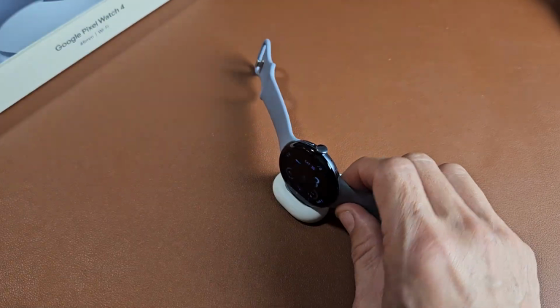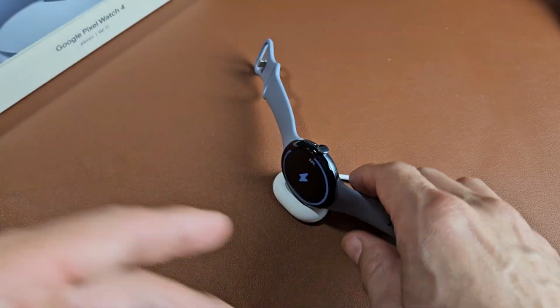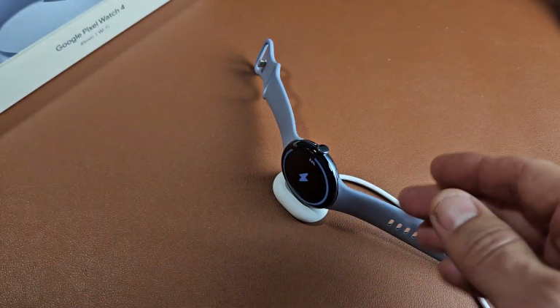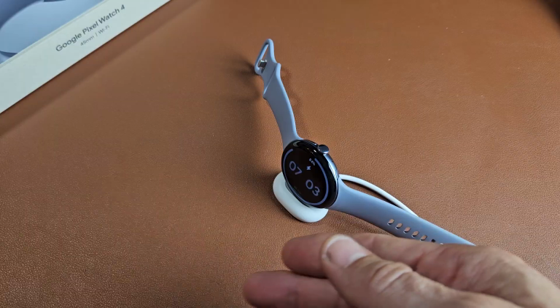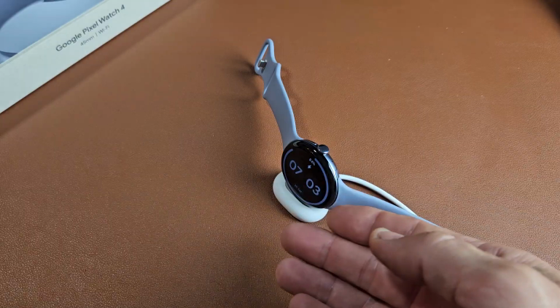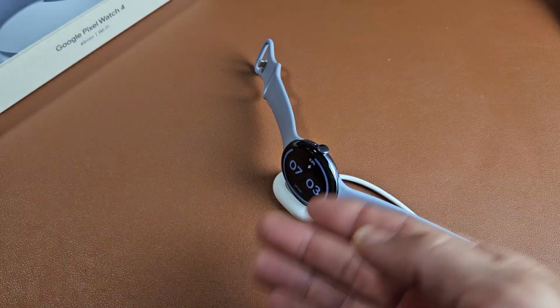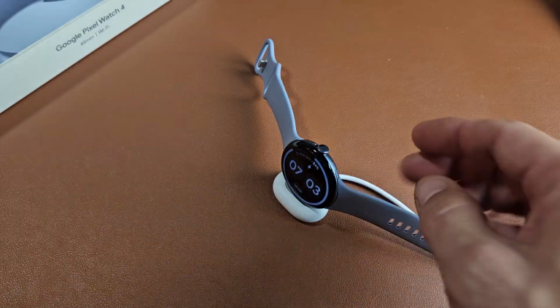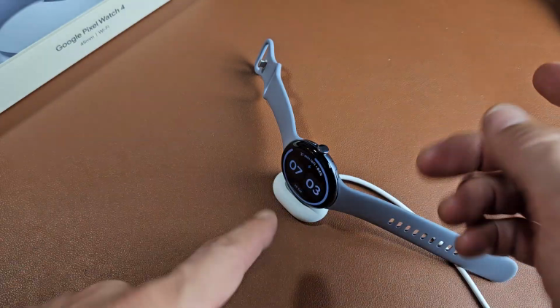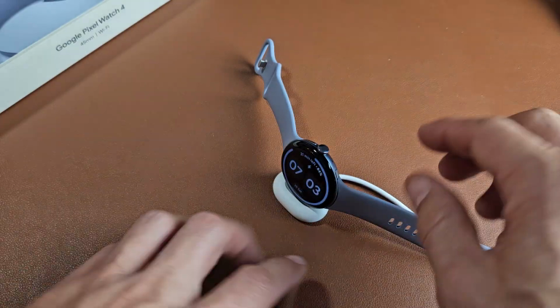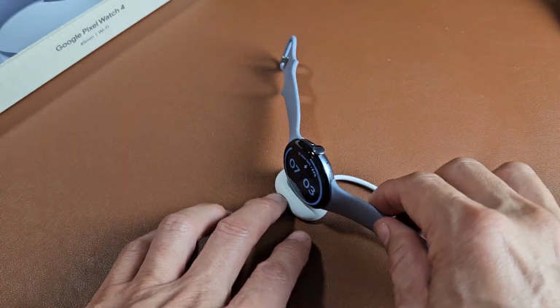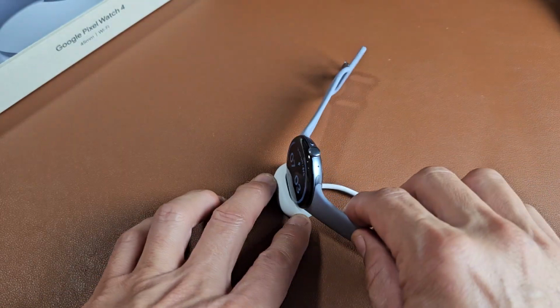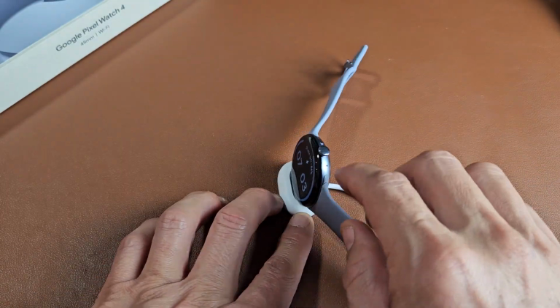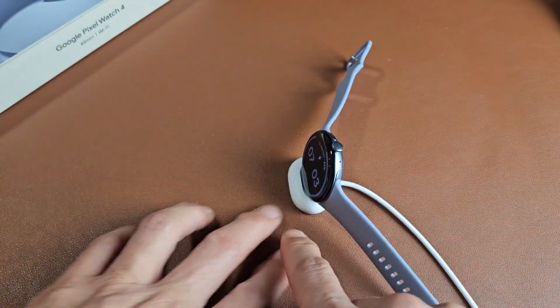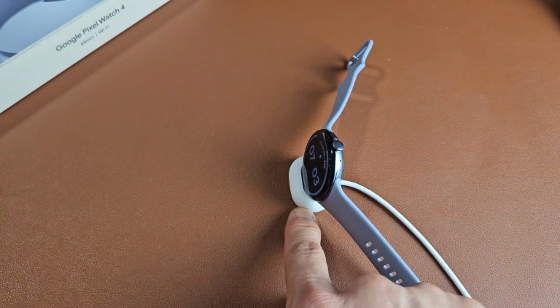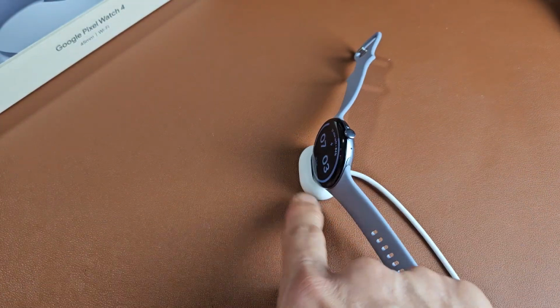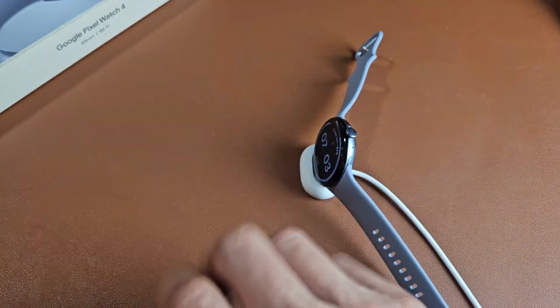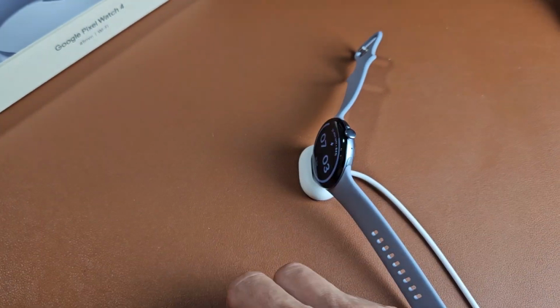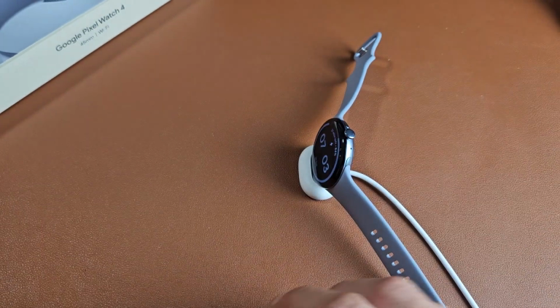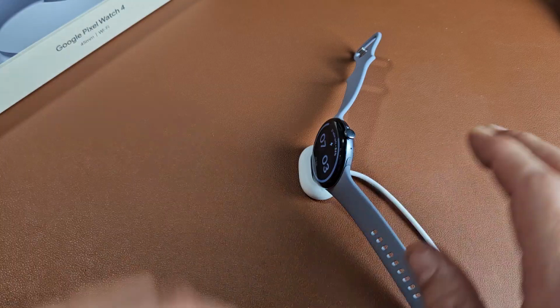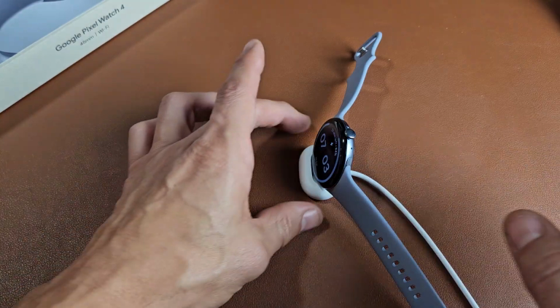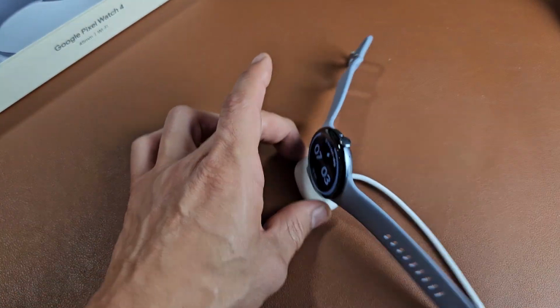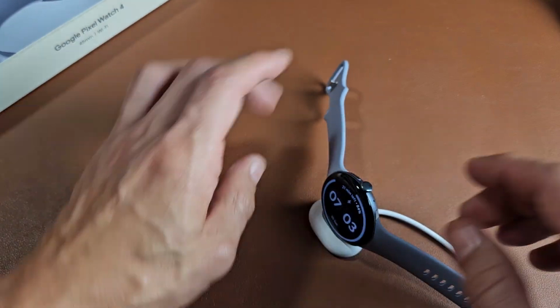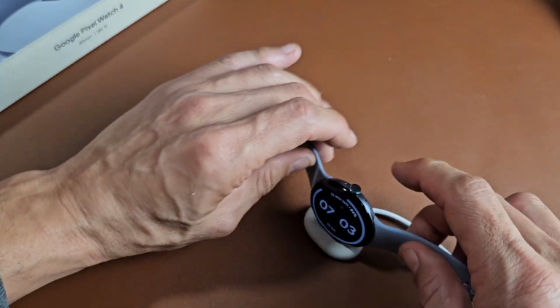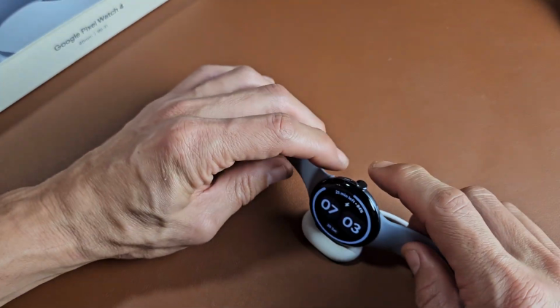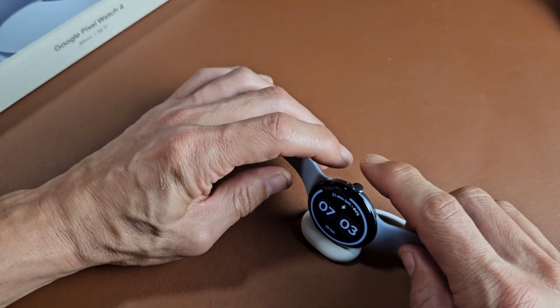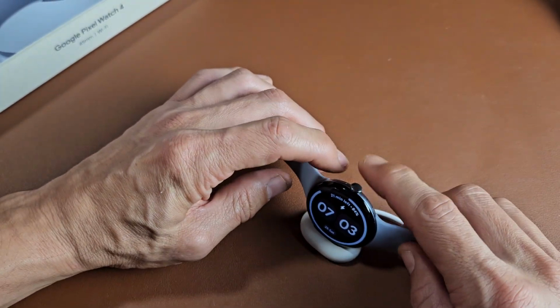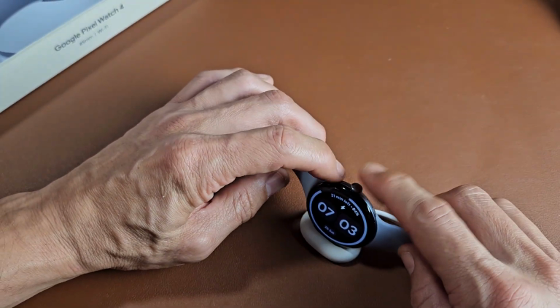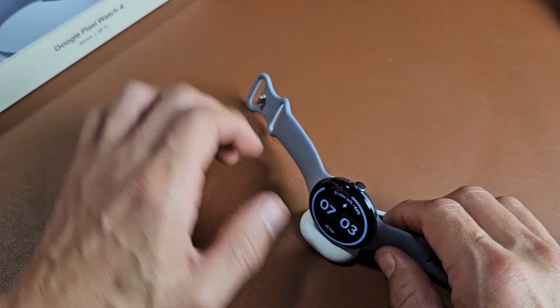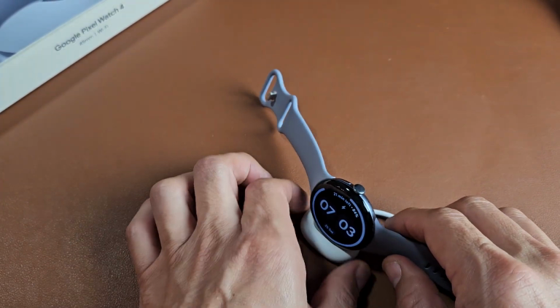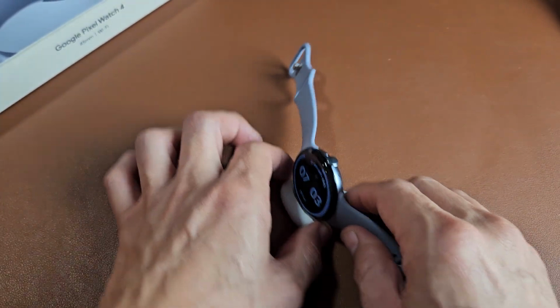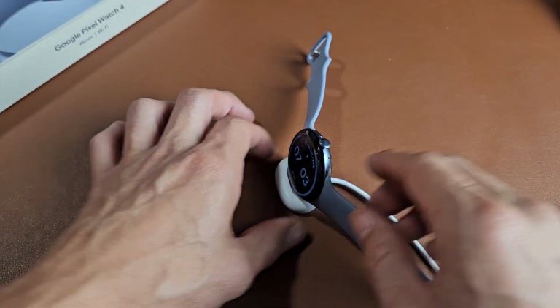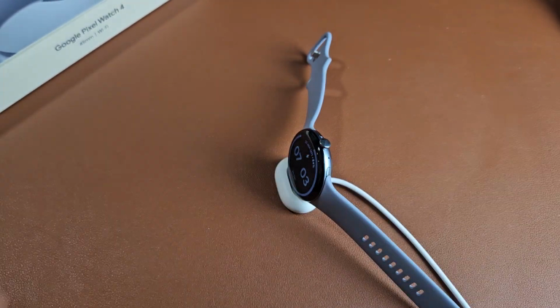And if you tried it a second time and it didn't work, what I would suggest is go ahead and leave it on the charger for five minutes. Let it charge, then come back and do the same thing again with the two buttons. Pretty simple.